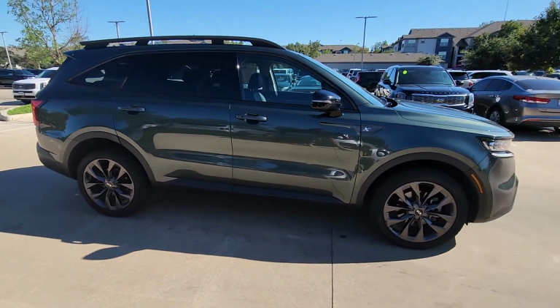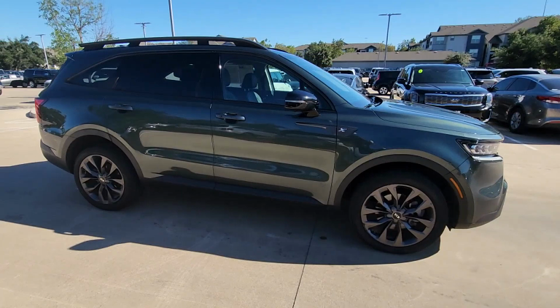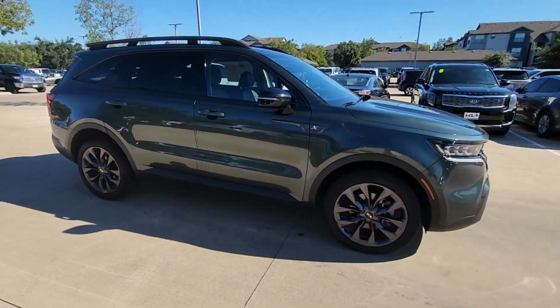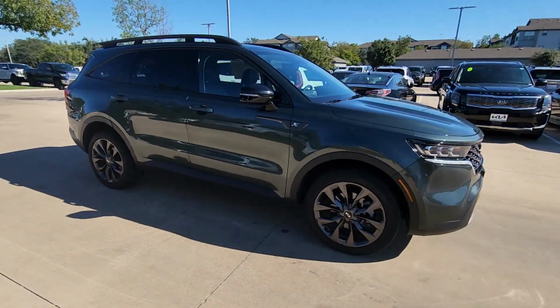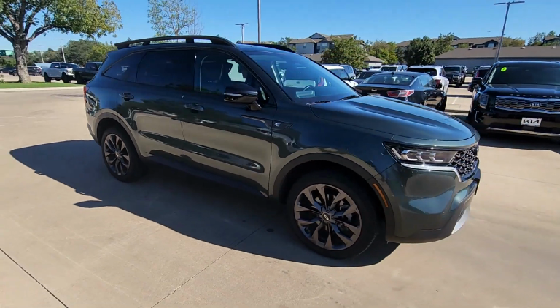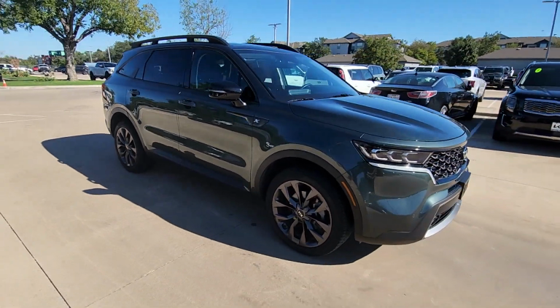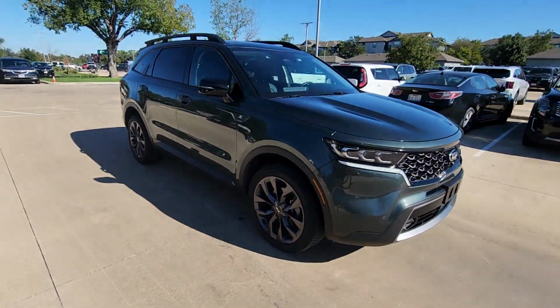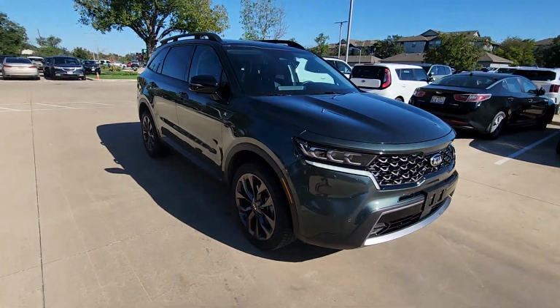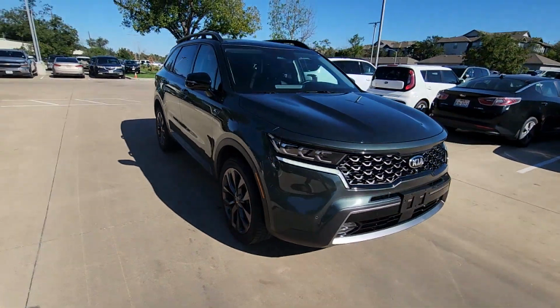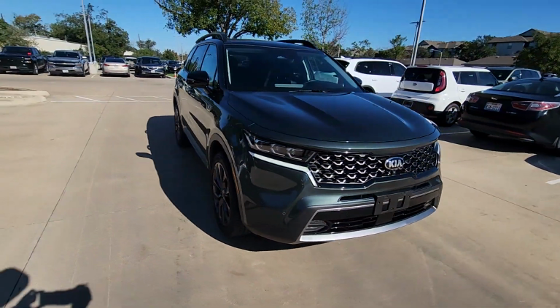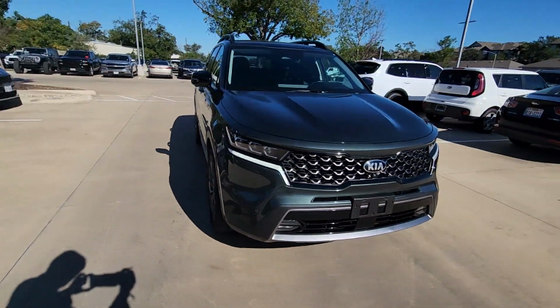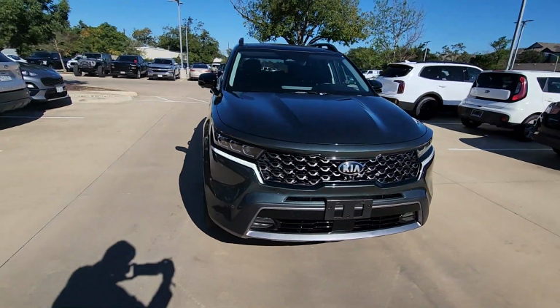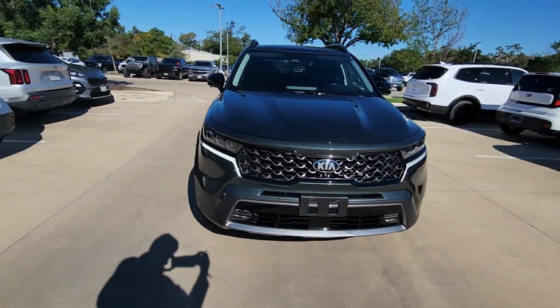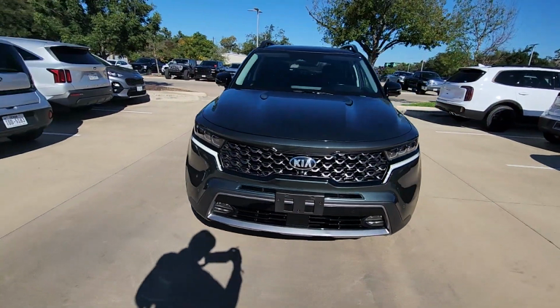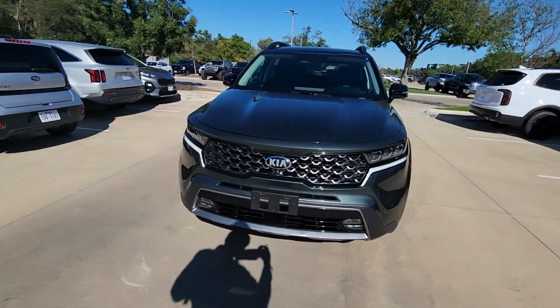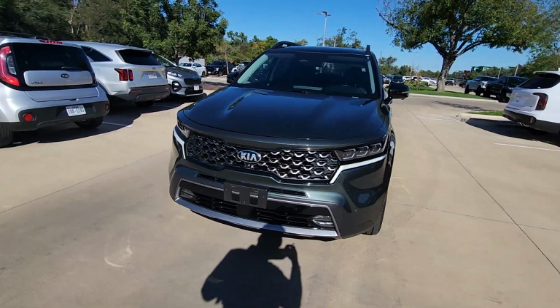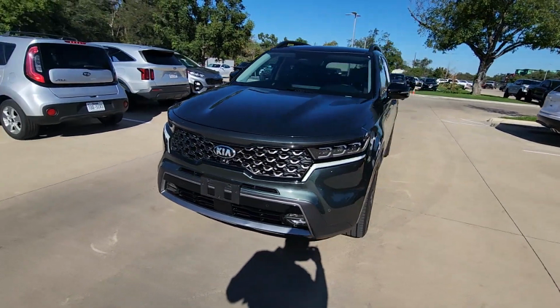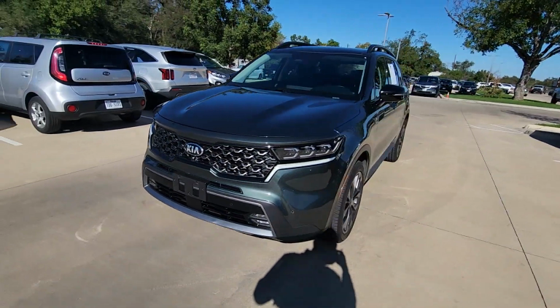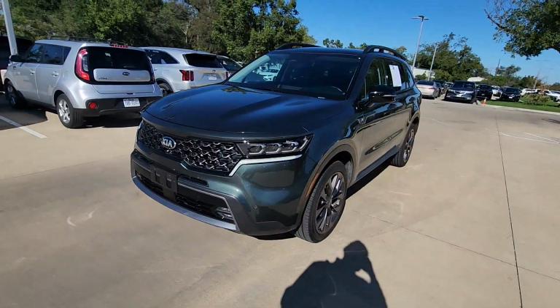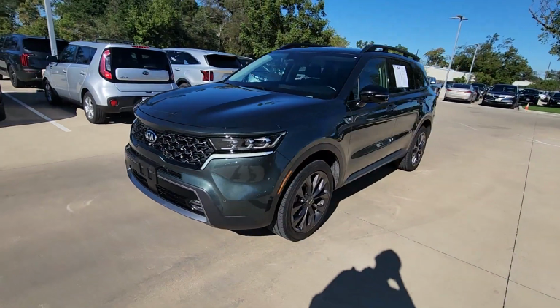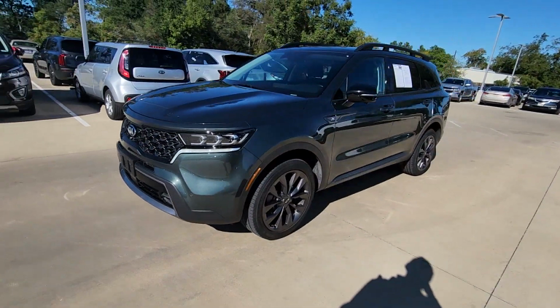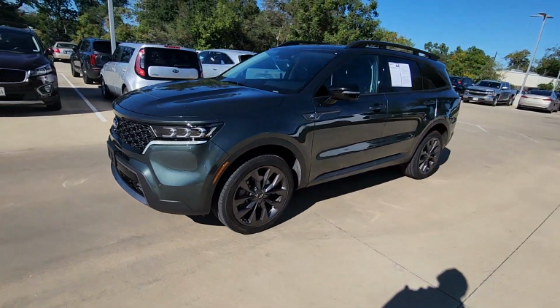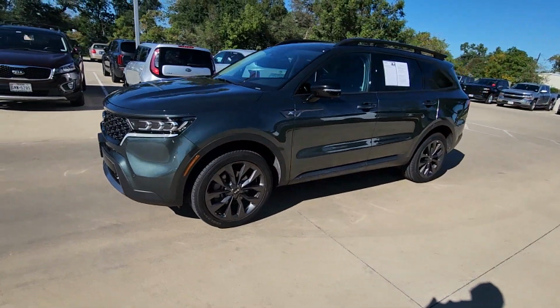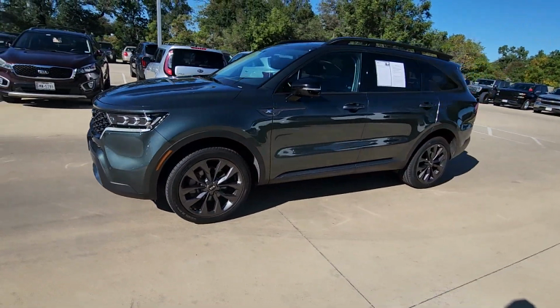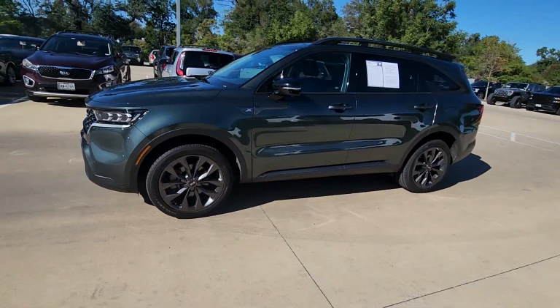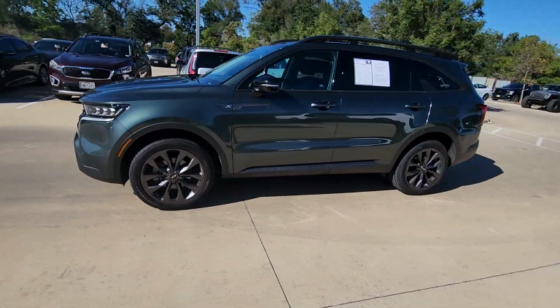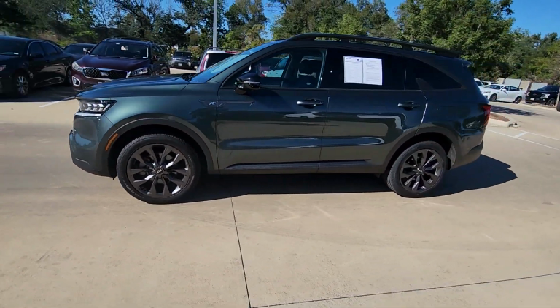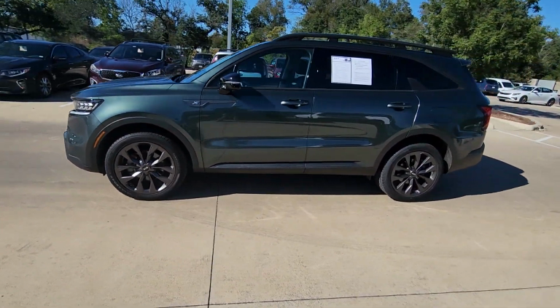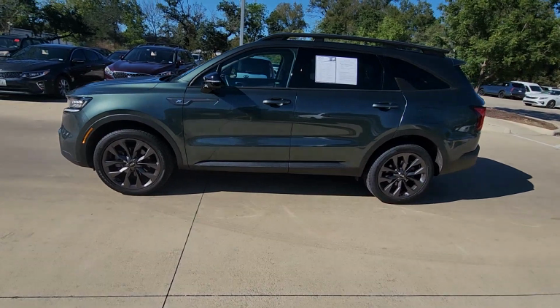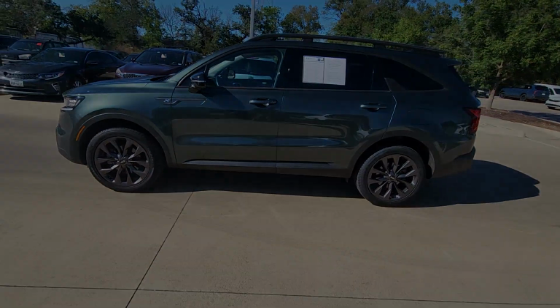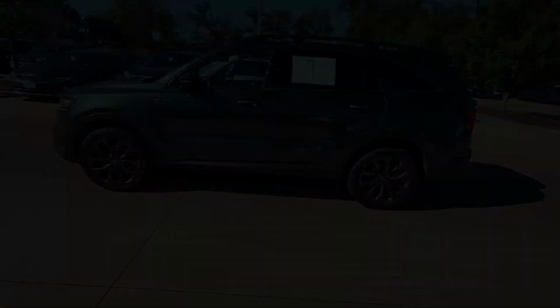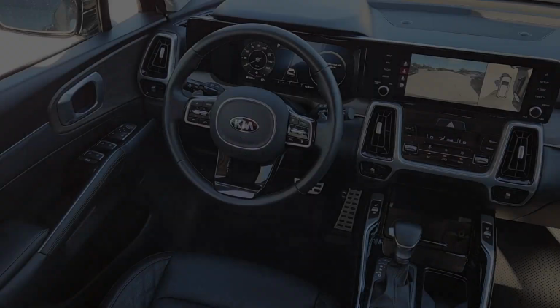This mid-sized crossover offers a versatile interior layout with three-row seating, standard infotainment system, and advanced safety features. Prepare to build lasting family memories in this smooth, spacious Sorento.